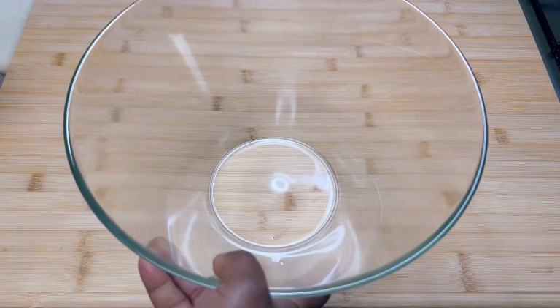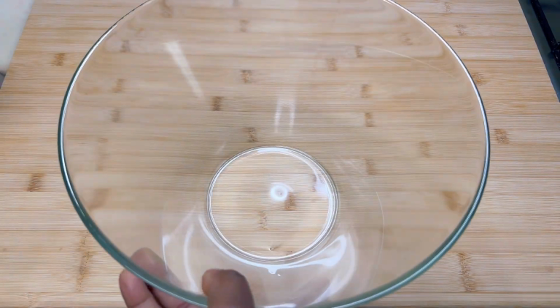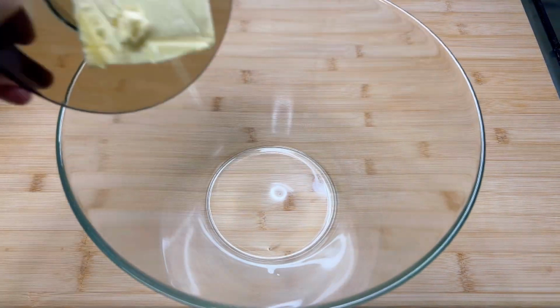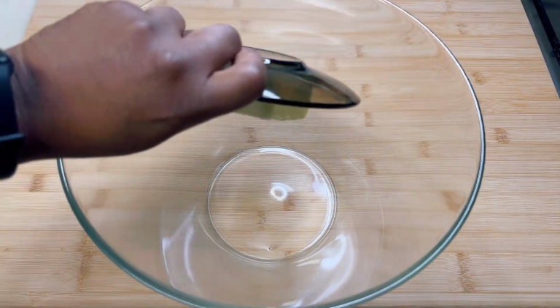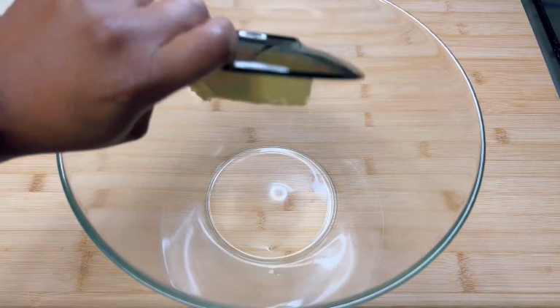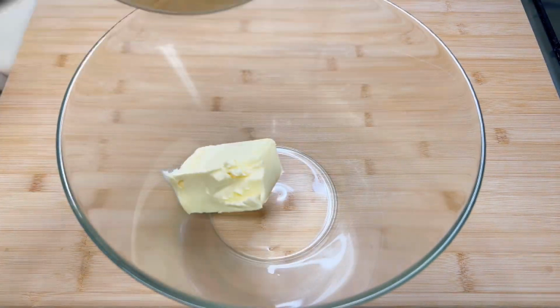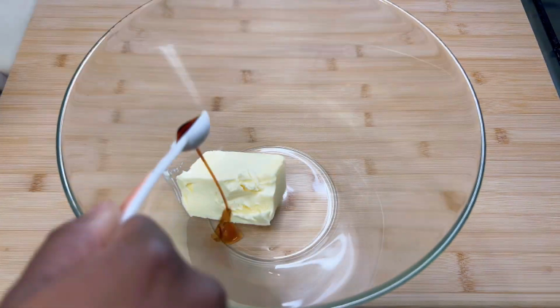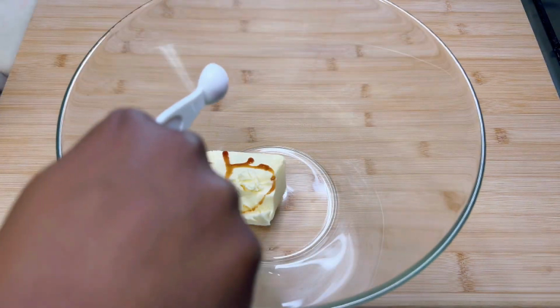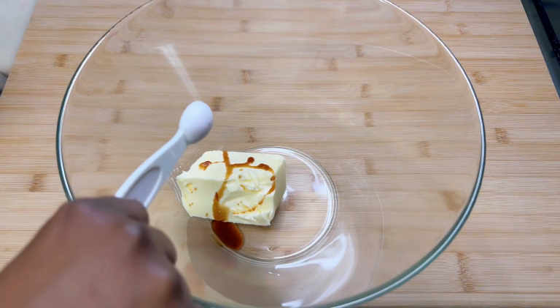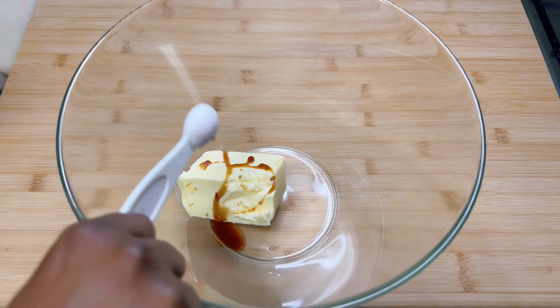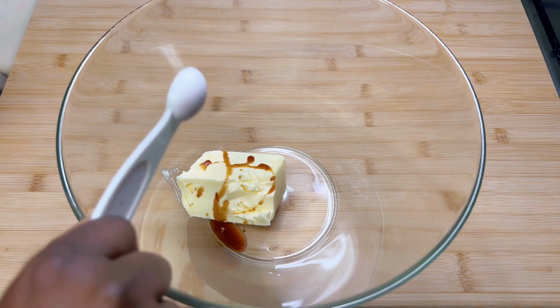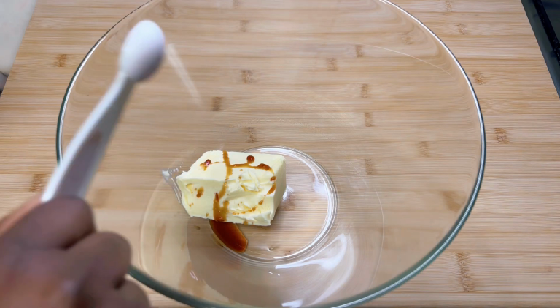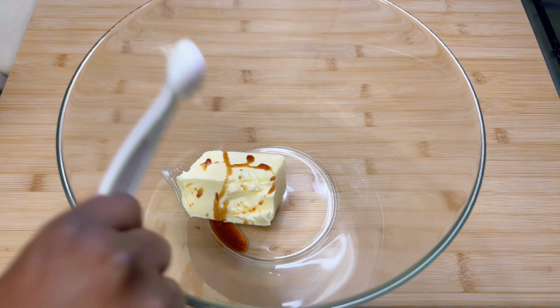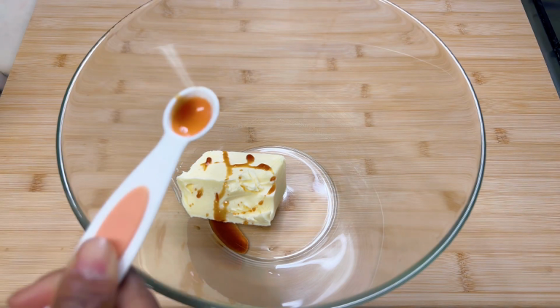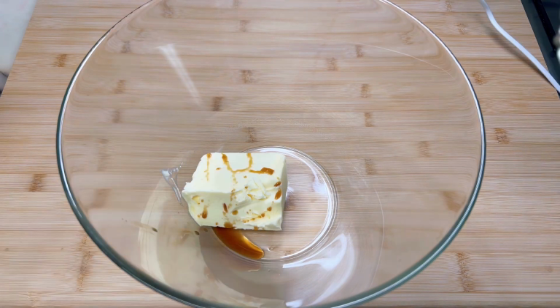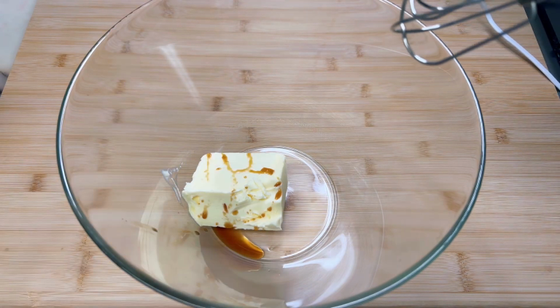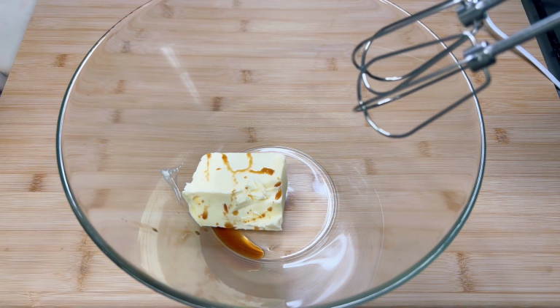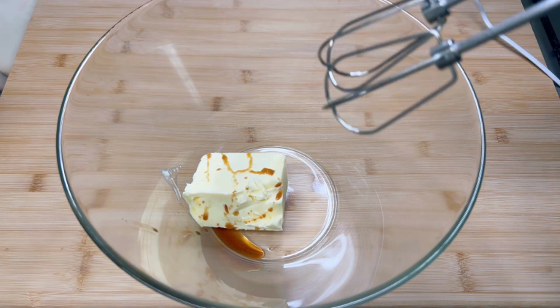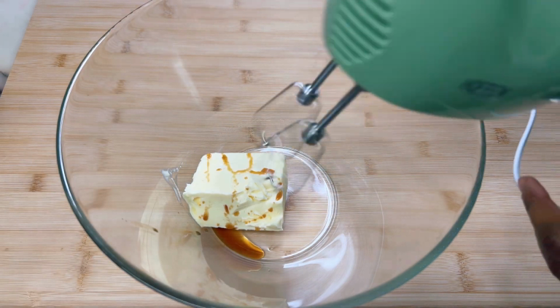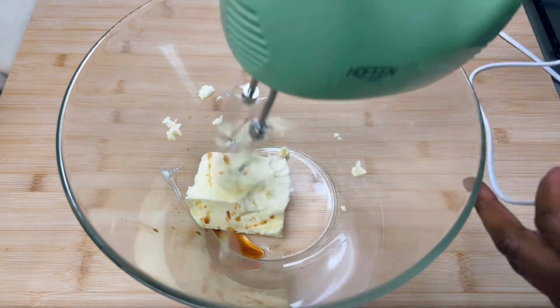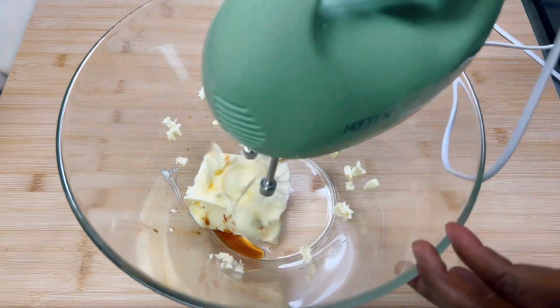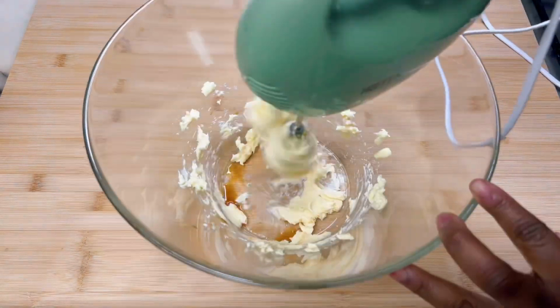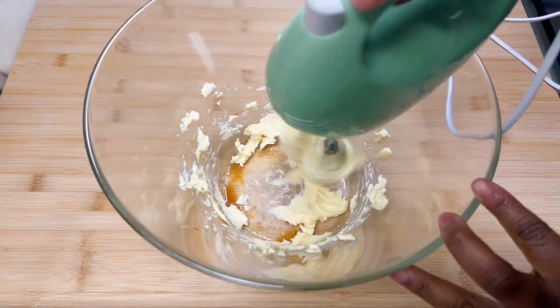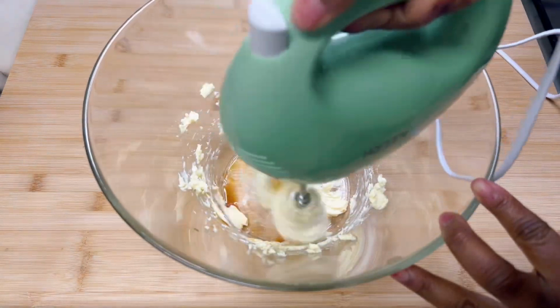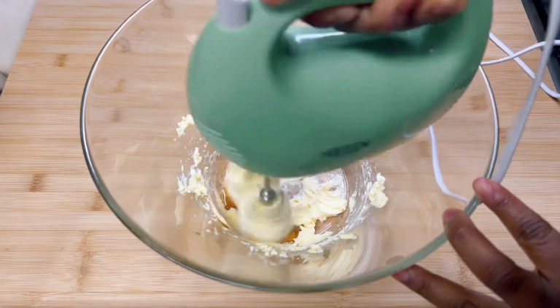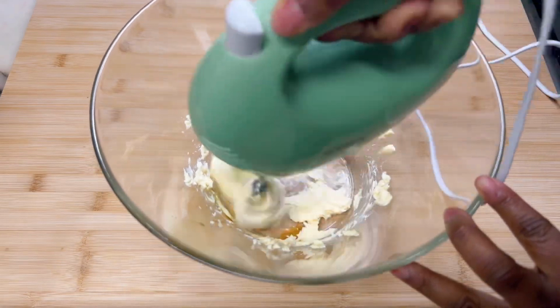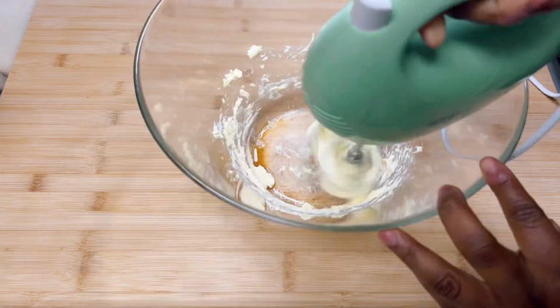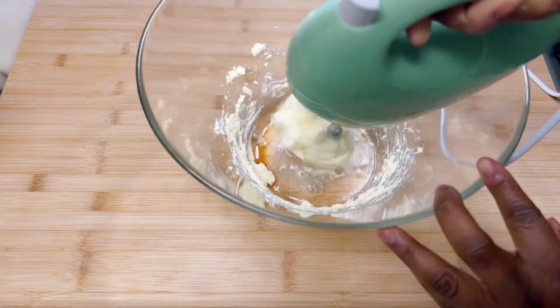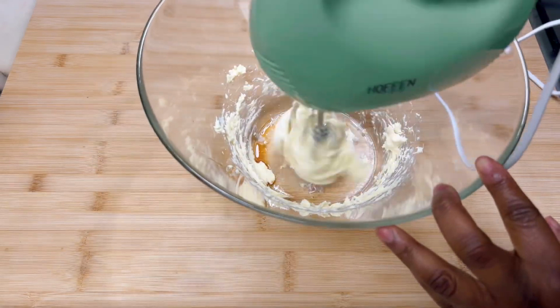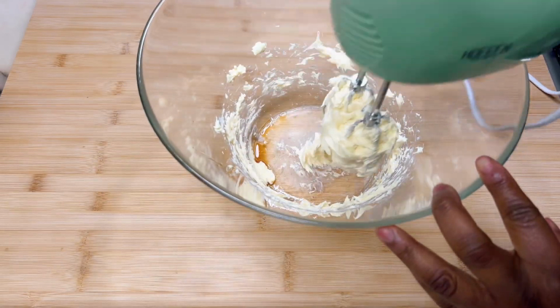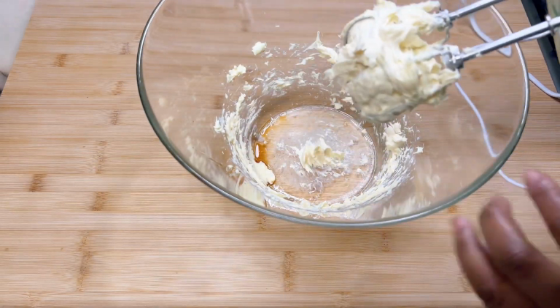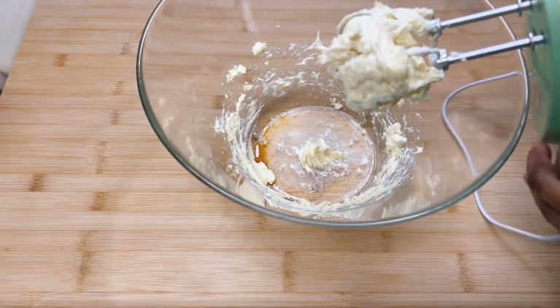Then in a bowl, beat the butter and vanilla extract with a mixer until creamed. You'll need half a teaspoon of pure vanilla extract.